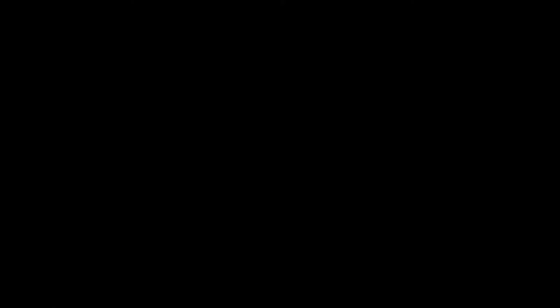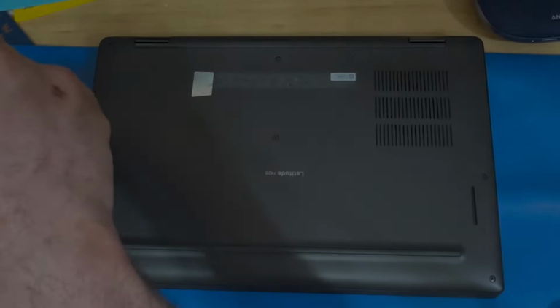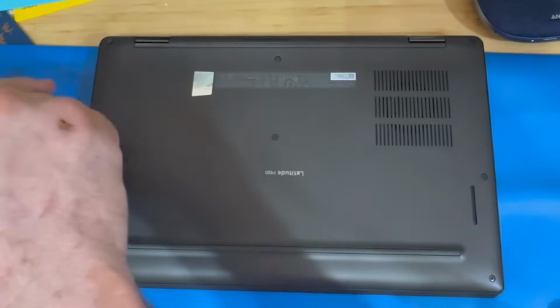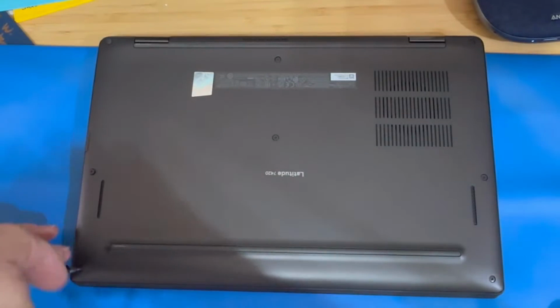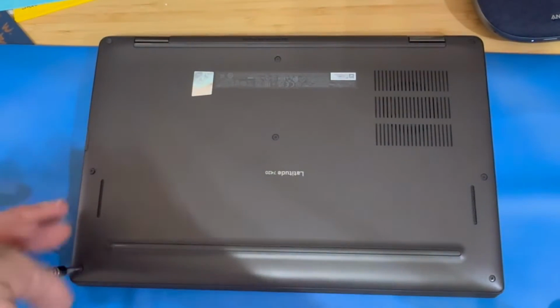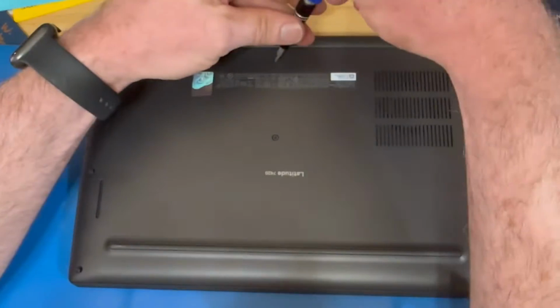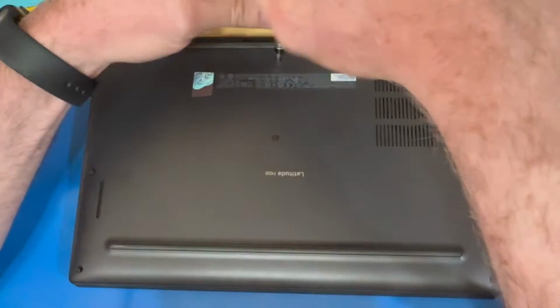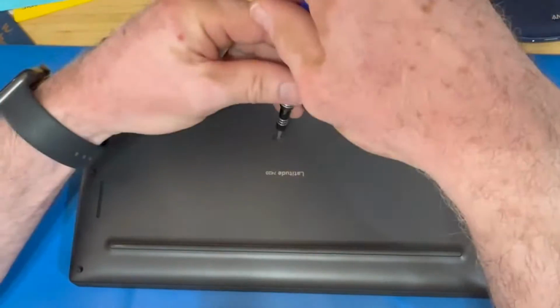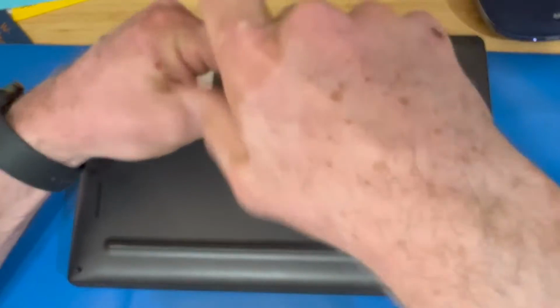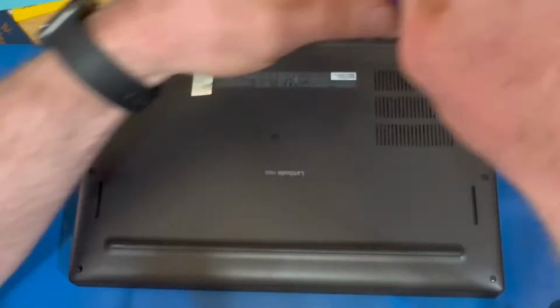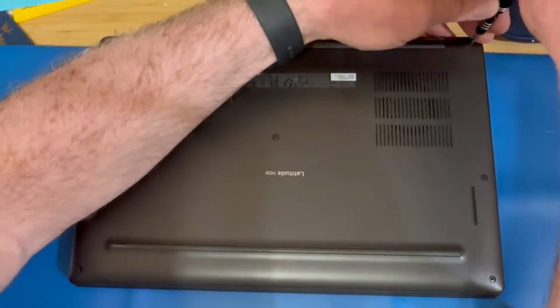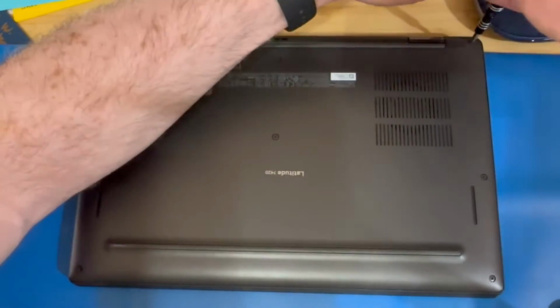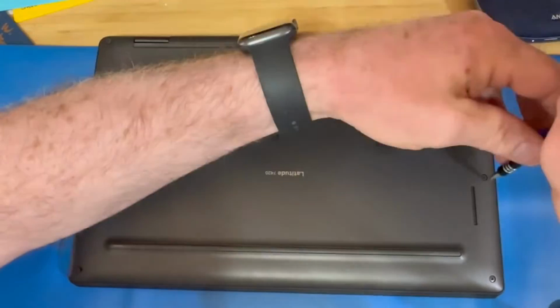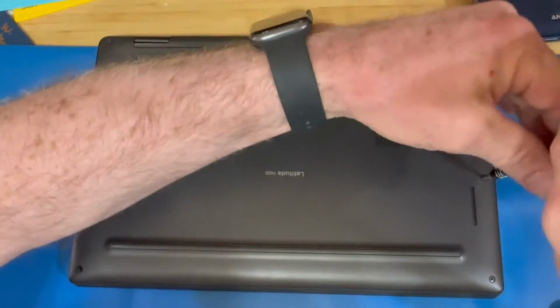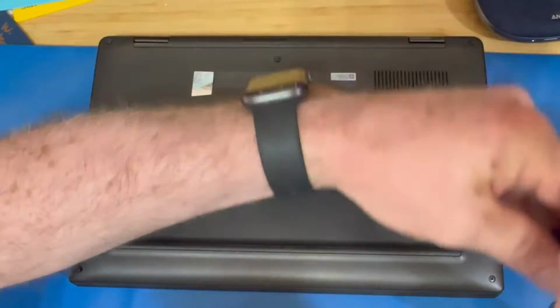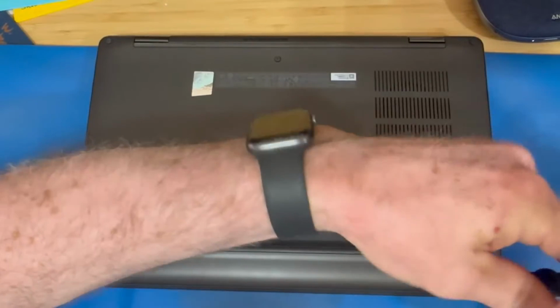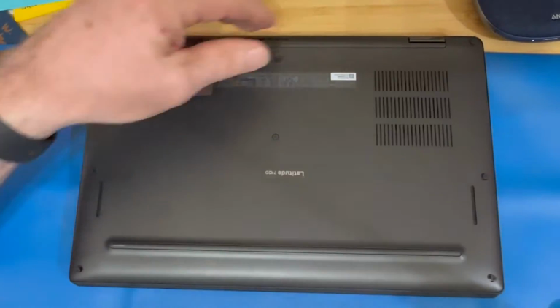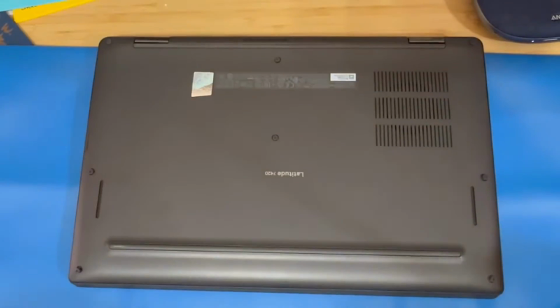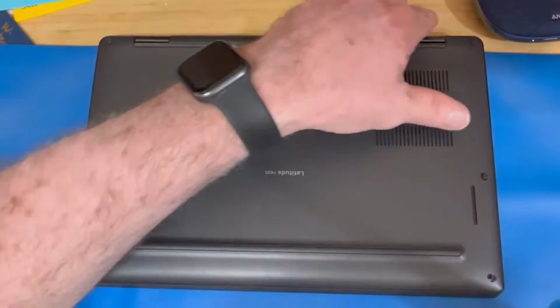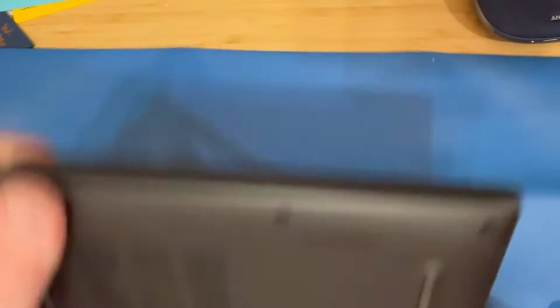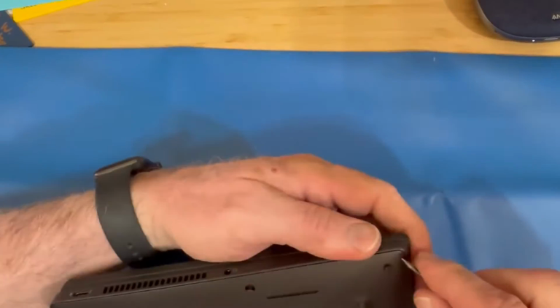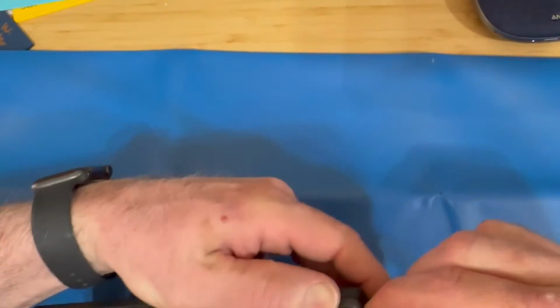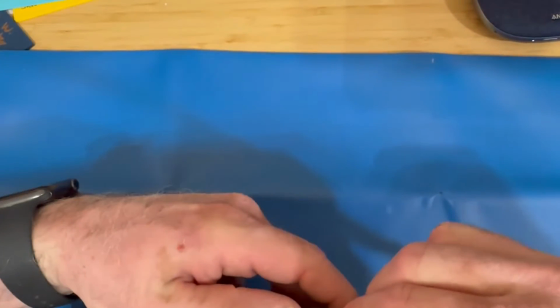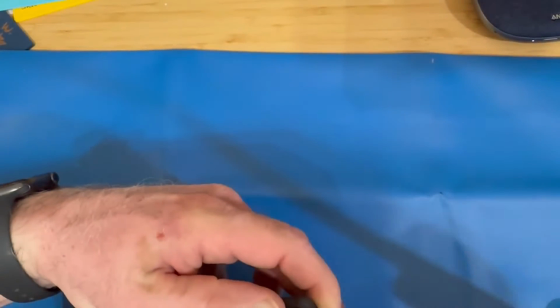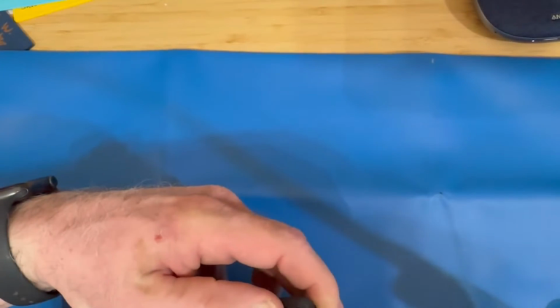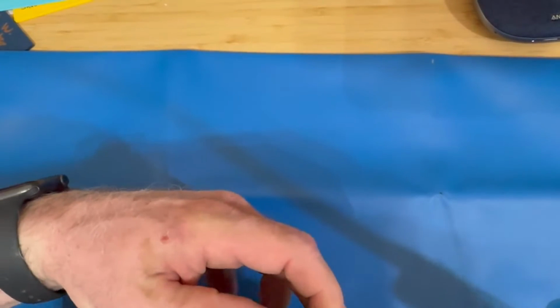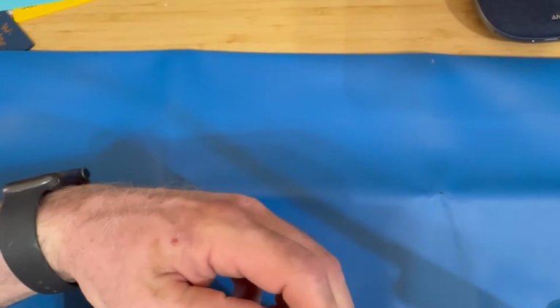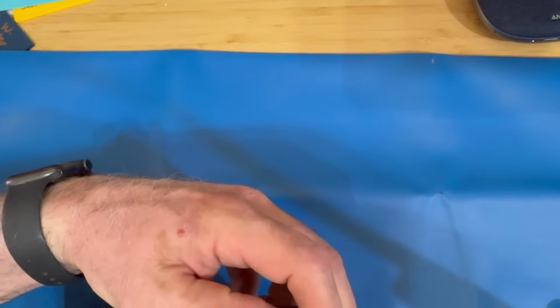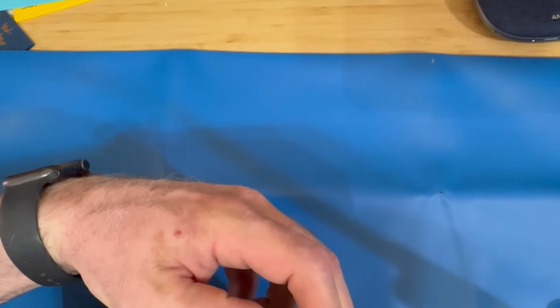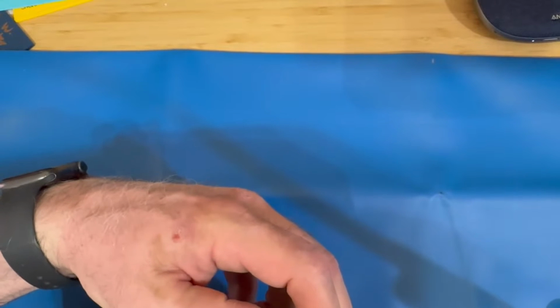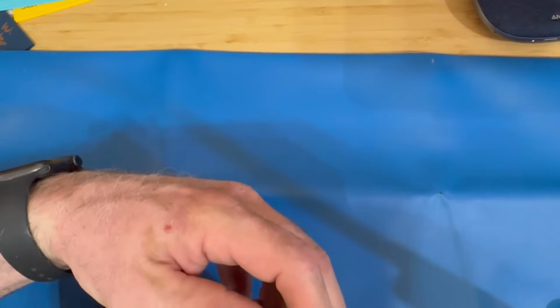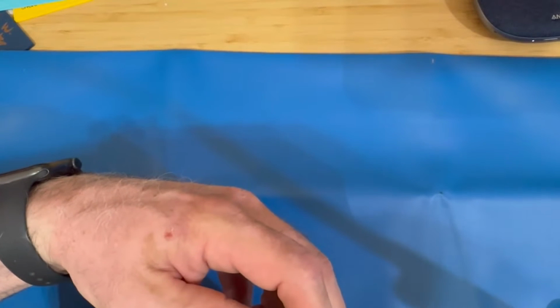We're going to get started by removing the bottom cover. Loosen all your screws. Use your favorite spudger tool or plastic pry tool to remove the bottom cover.